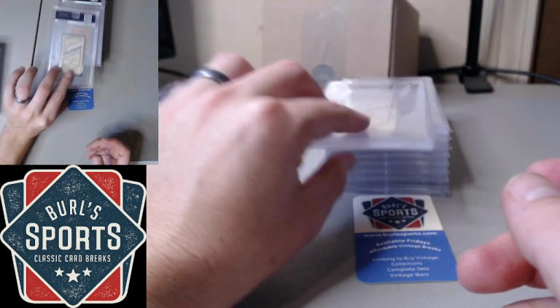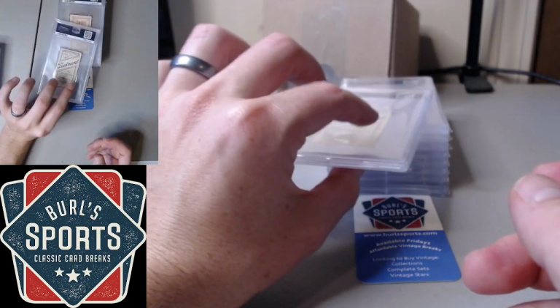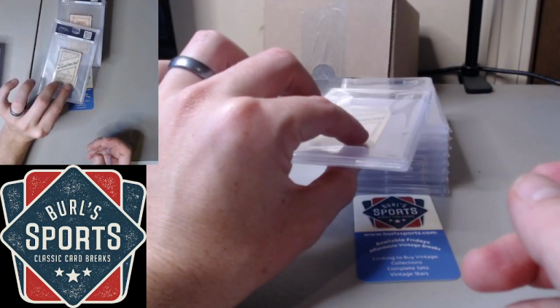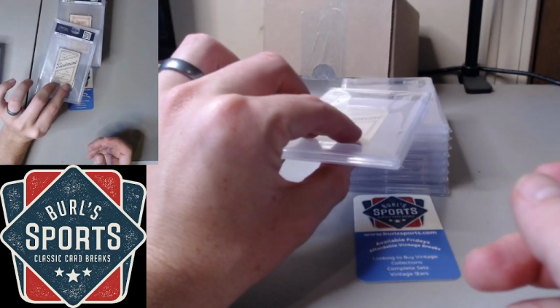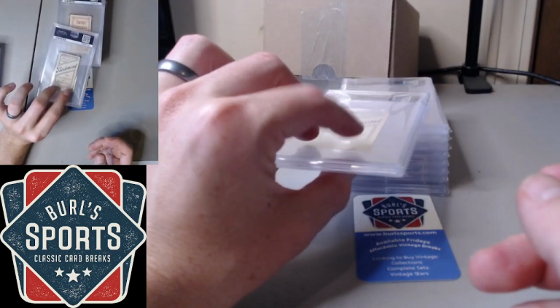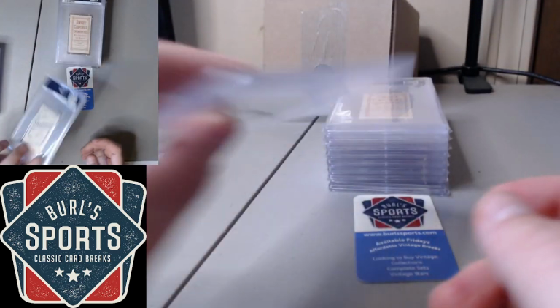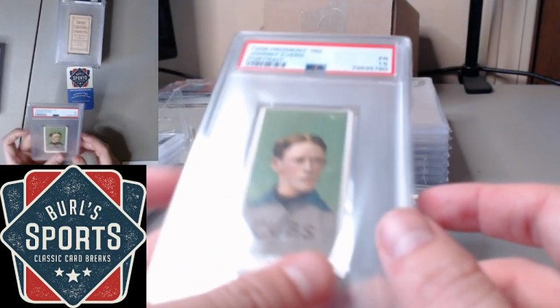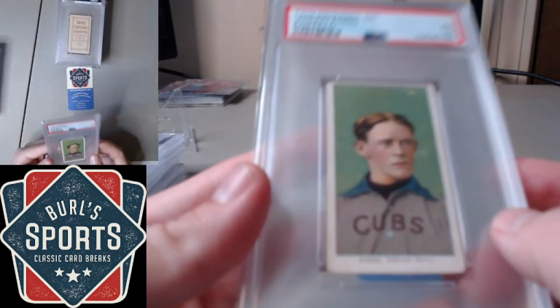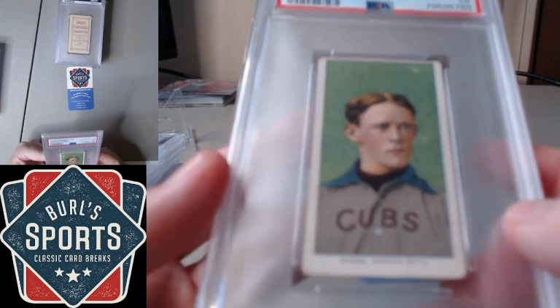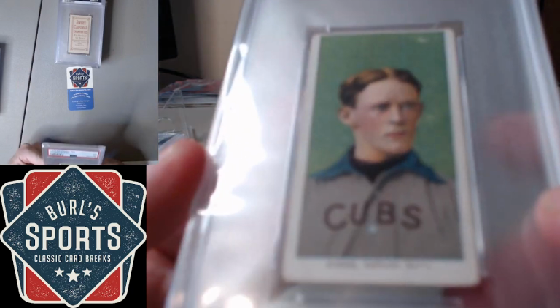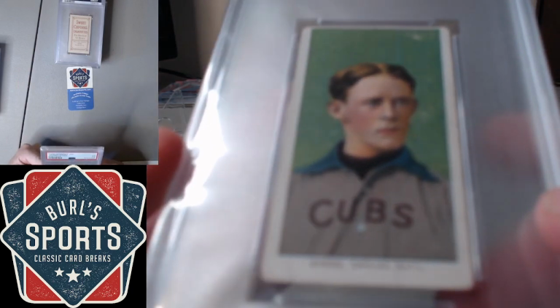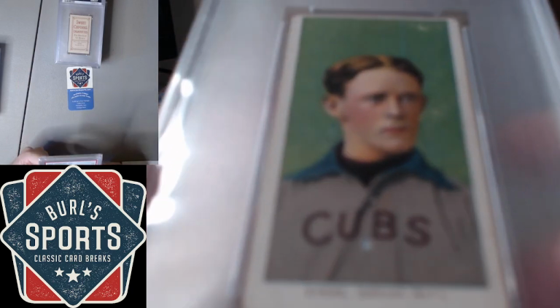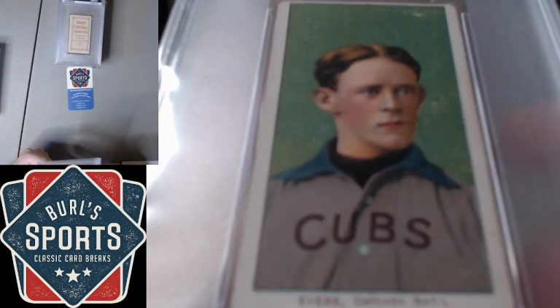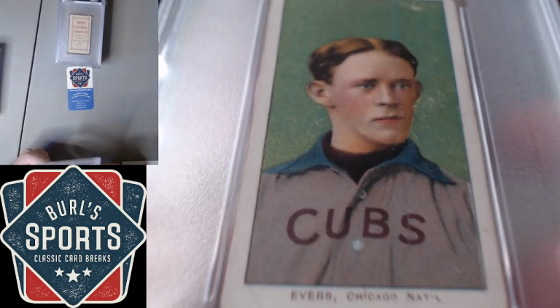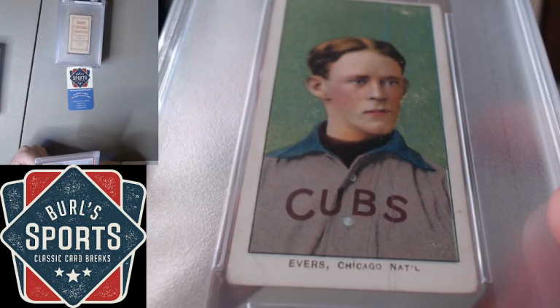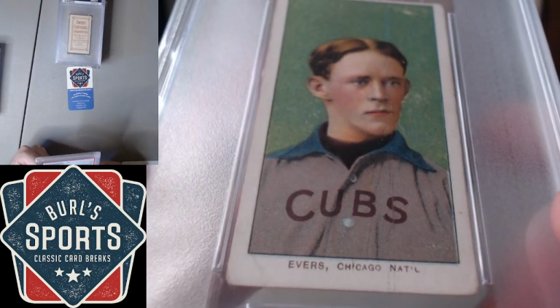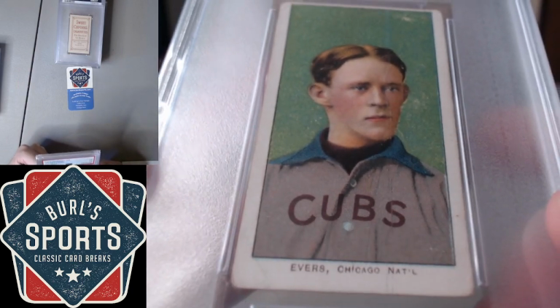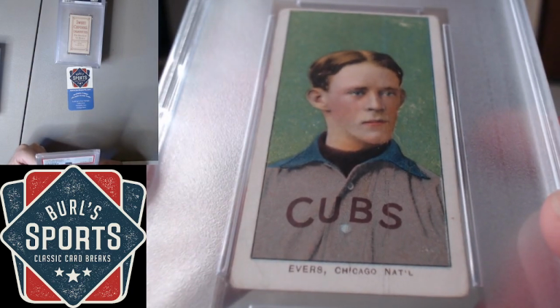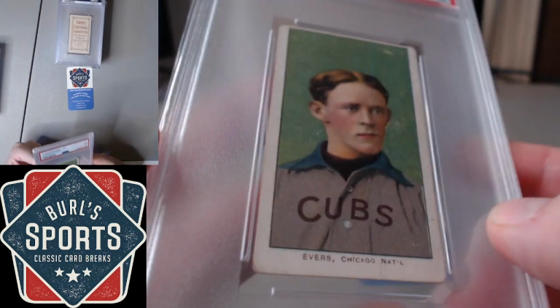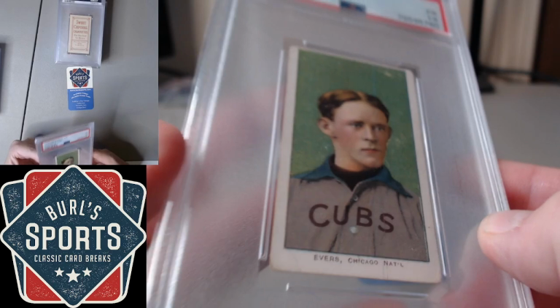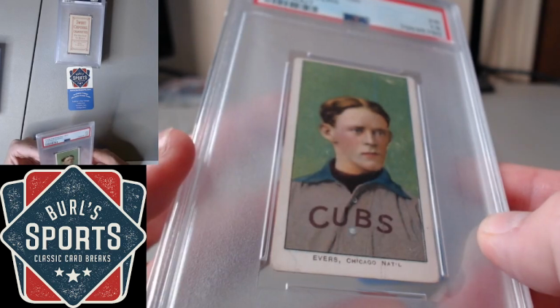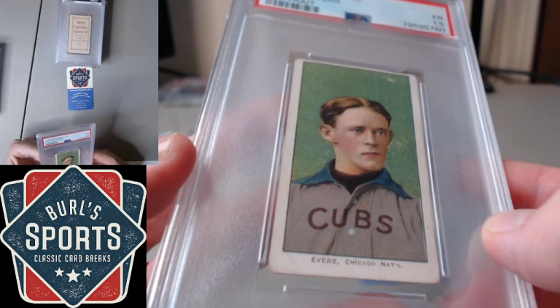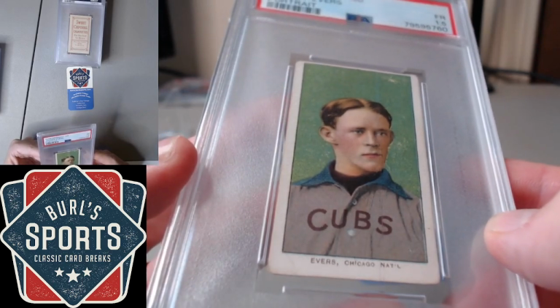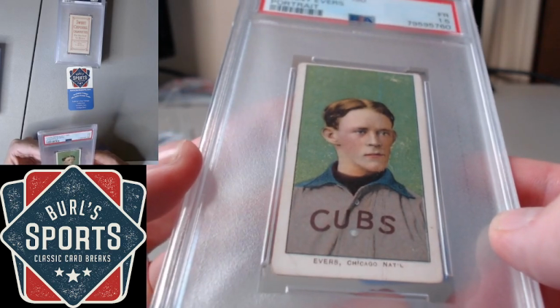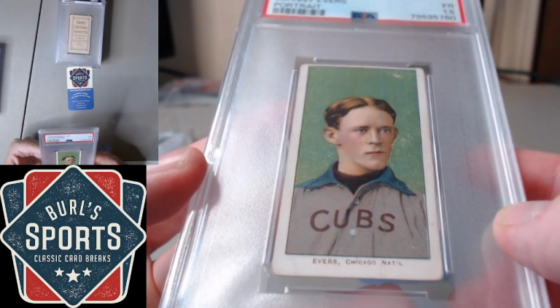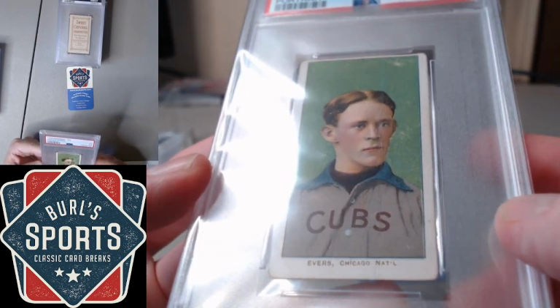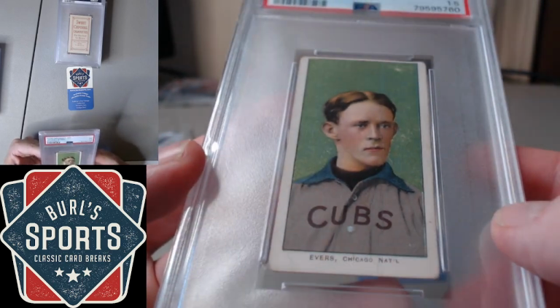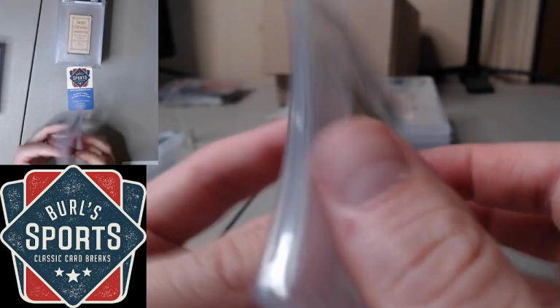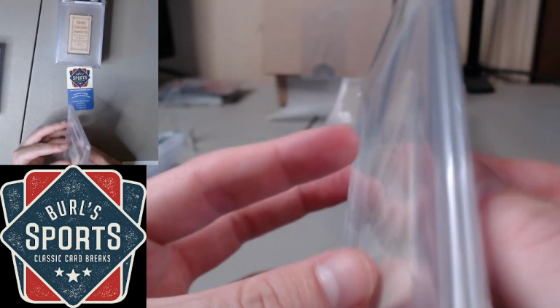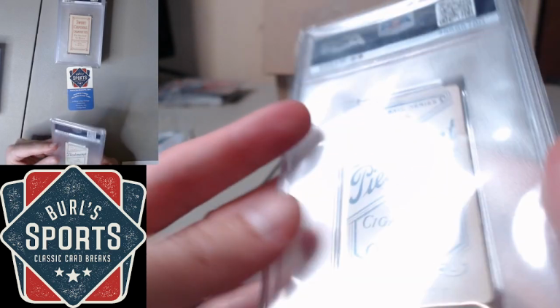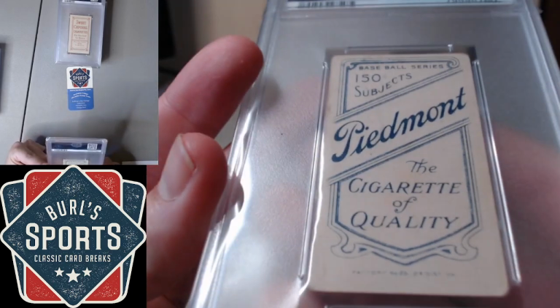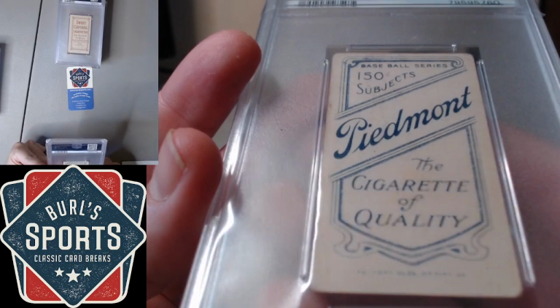Then some T206s. There's Evers — nice registration here. The Evers portrait gets a 1.5. This is Piedmont, 1.5.